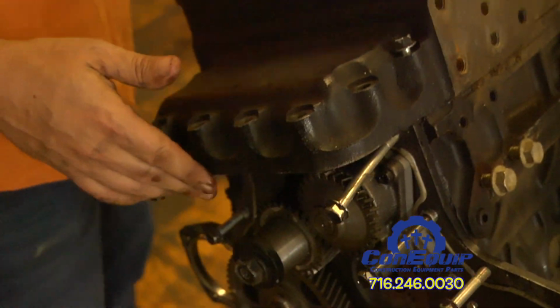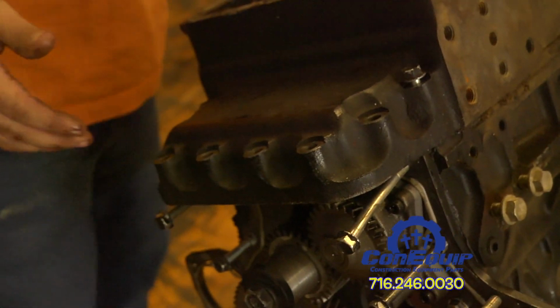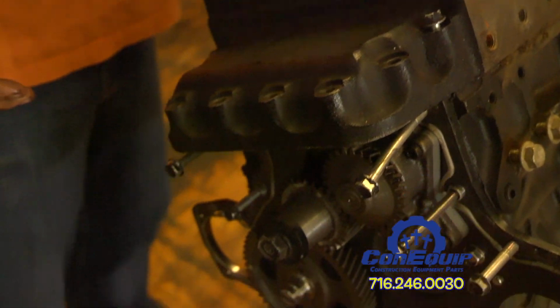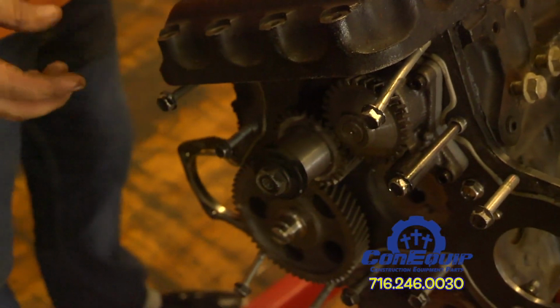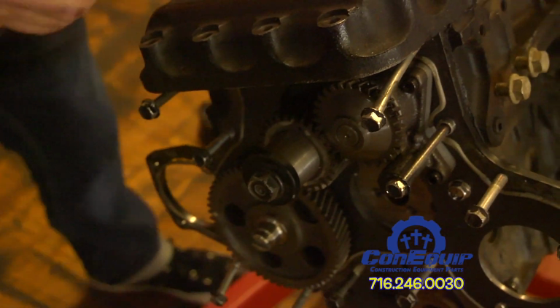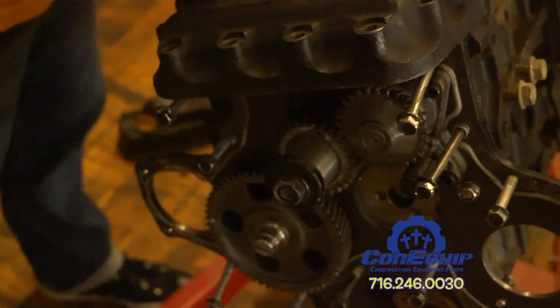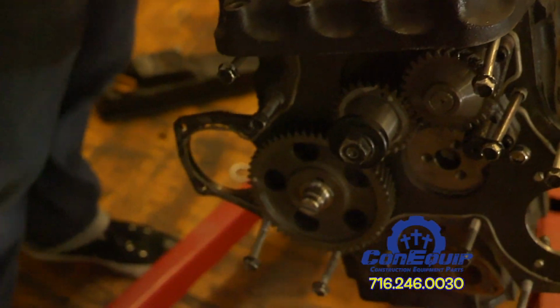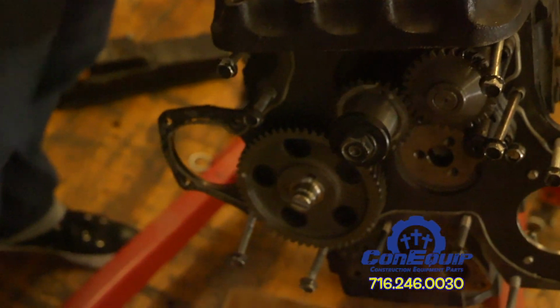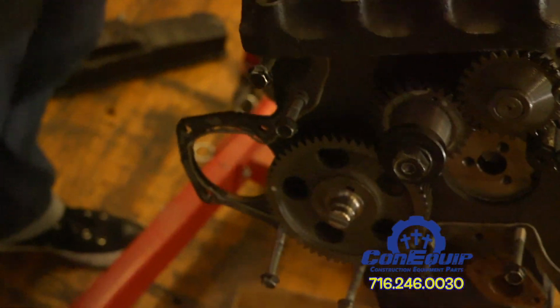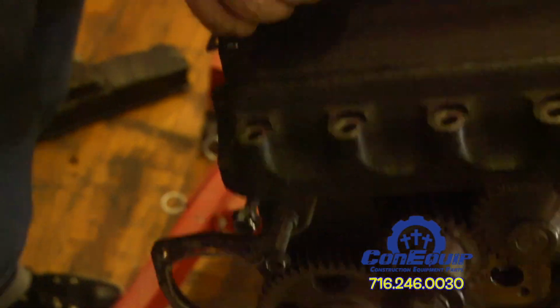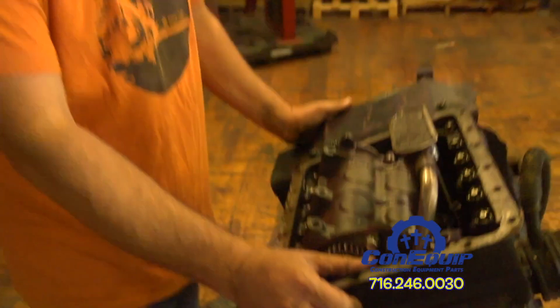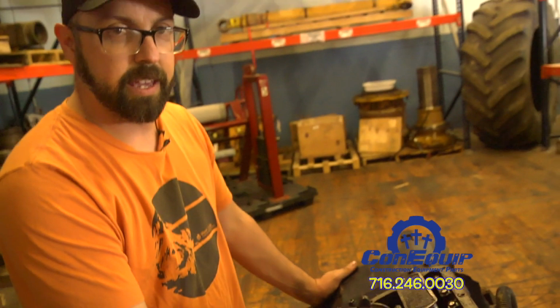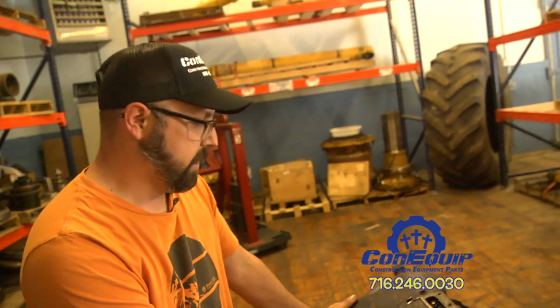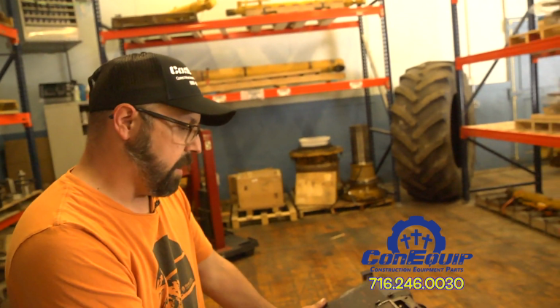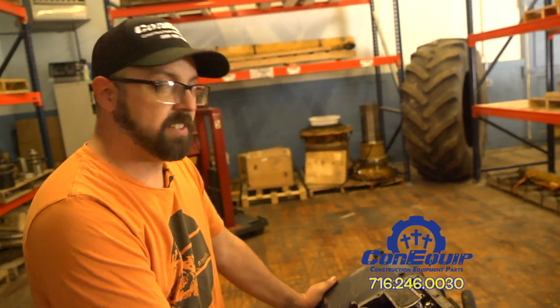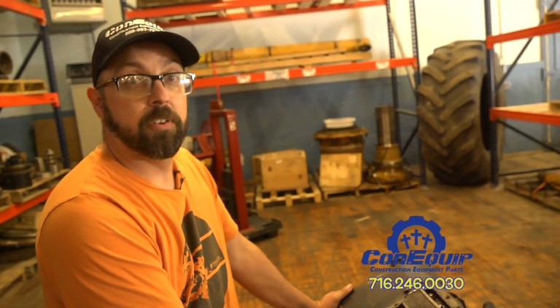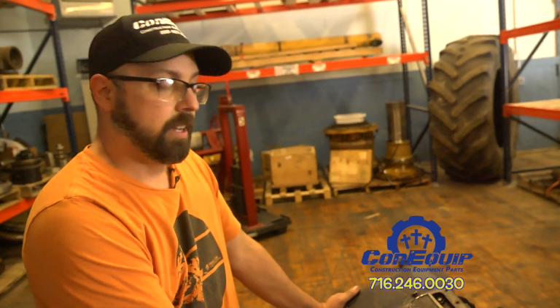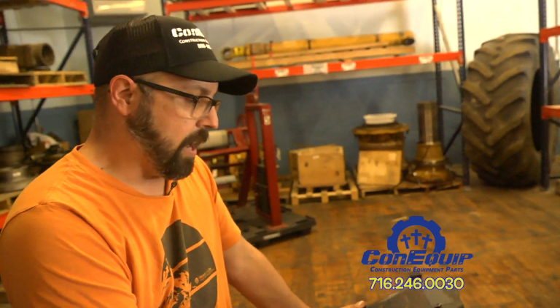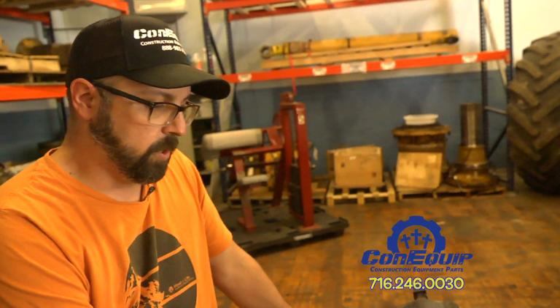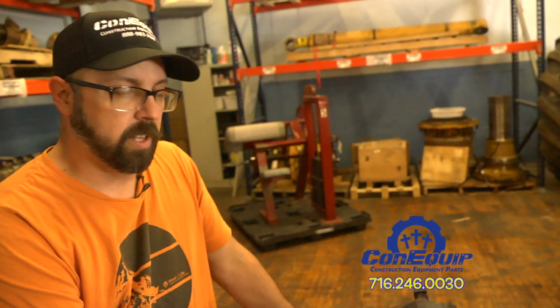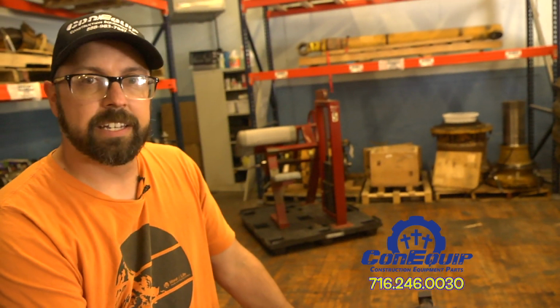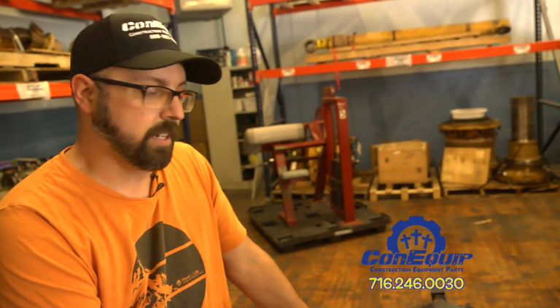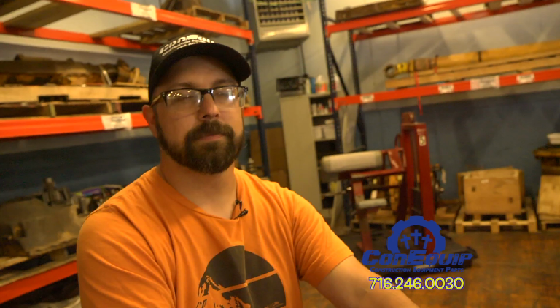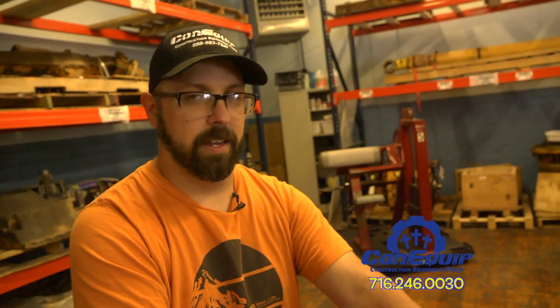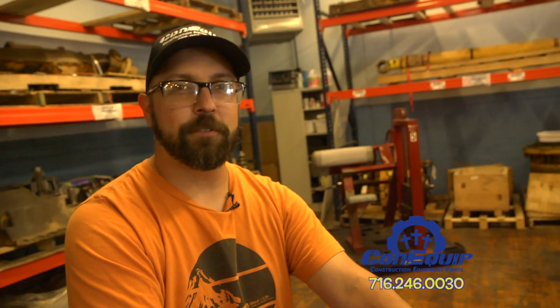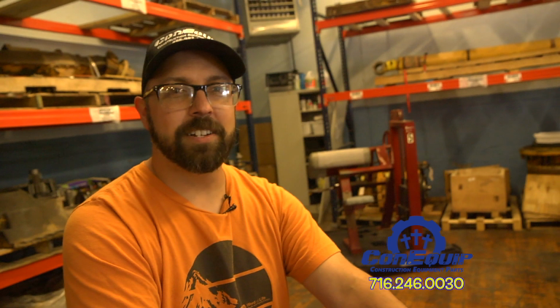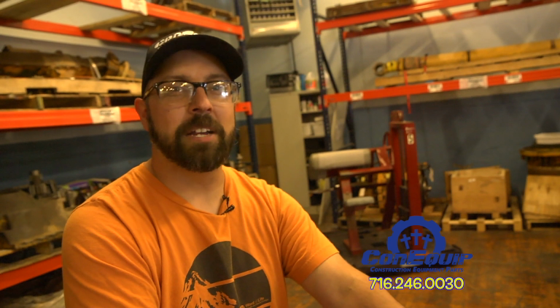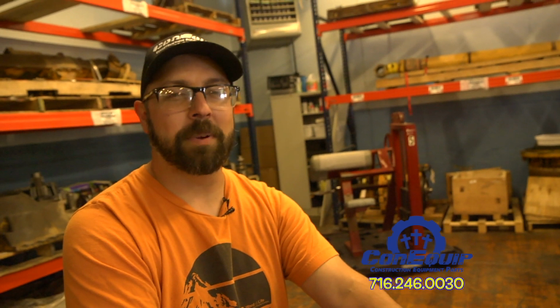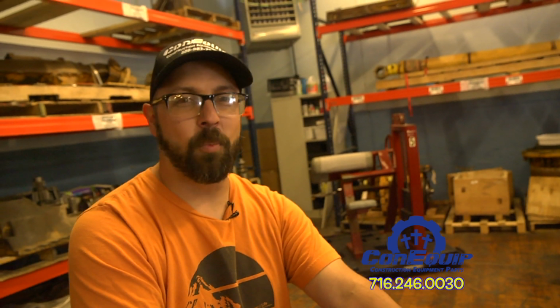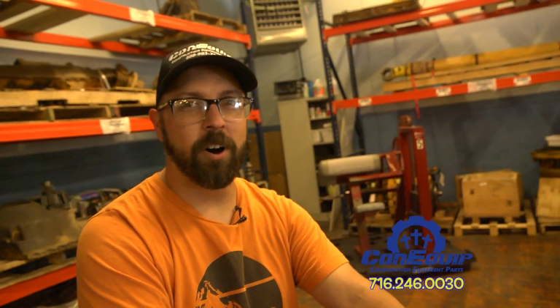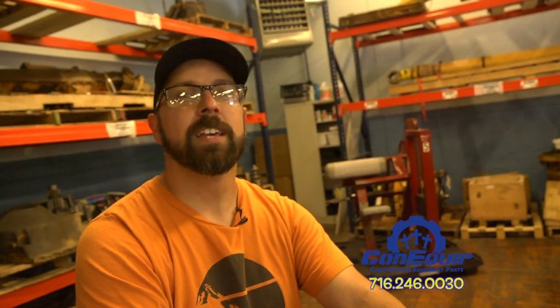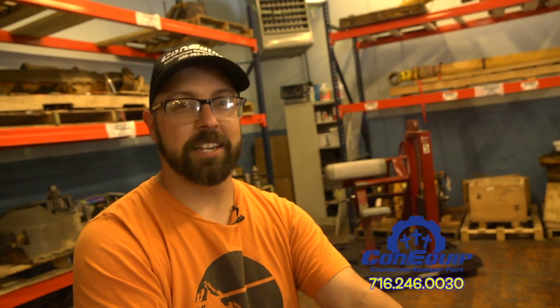This engine unfortunately did have an issue and did fail because of a piston that melted, probably due to a lean condition. Thanks for watching. I'm Gary from ConocoP101. See ya!